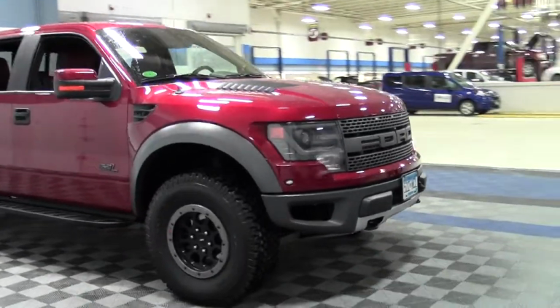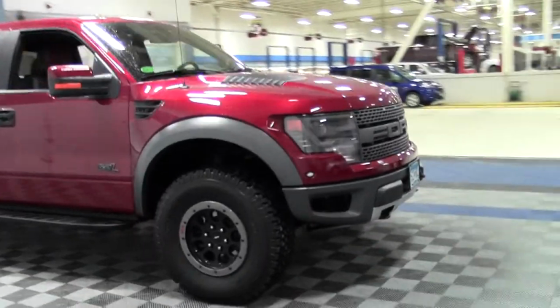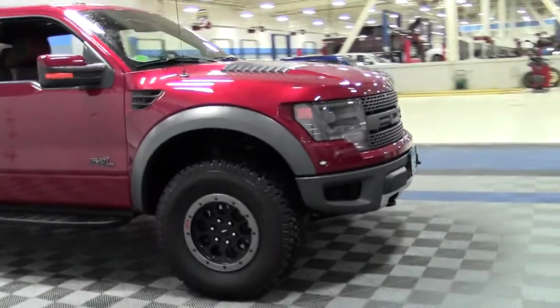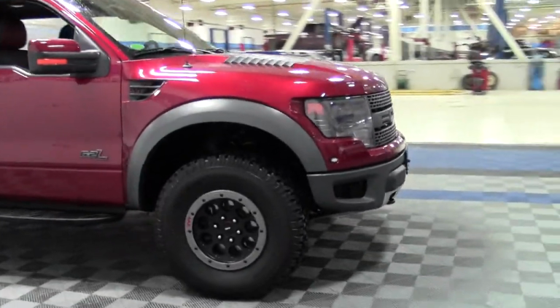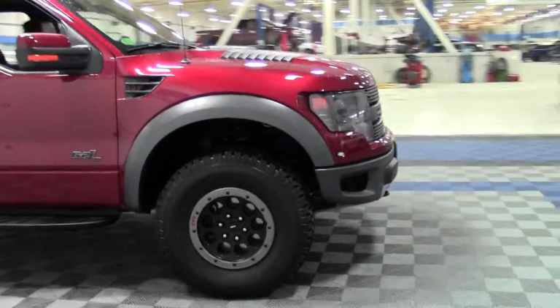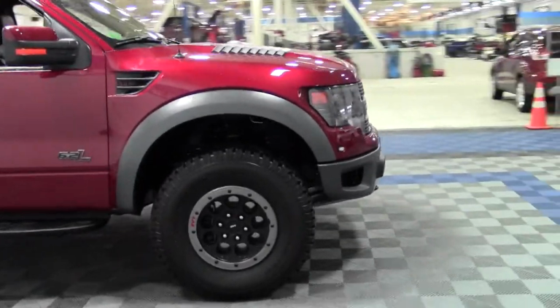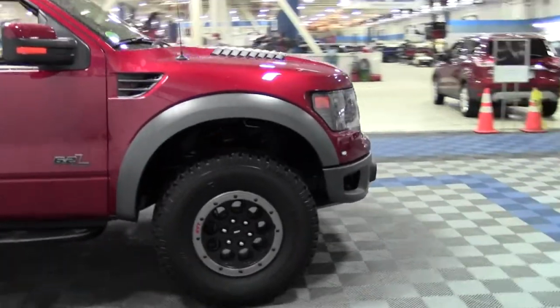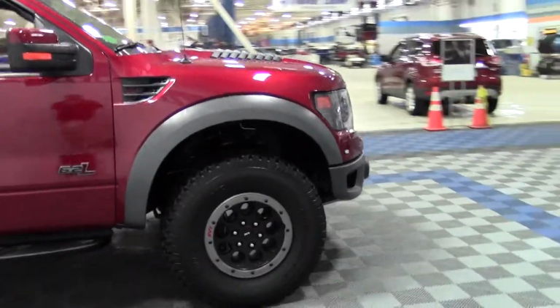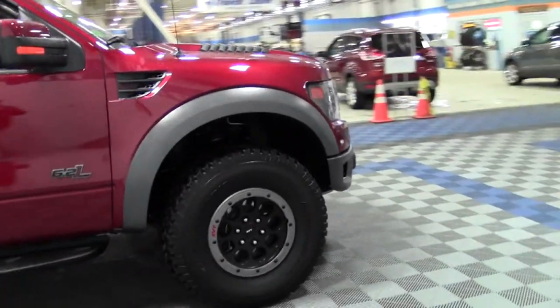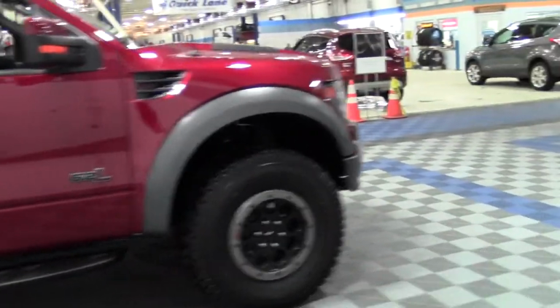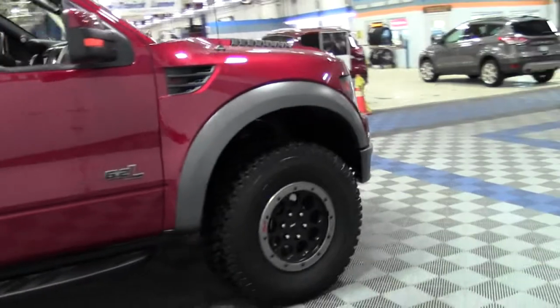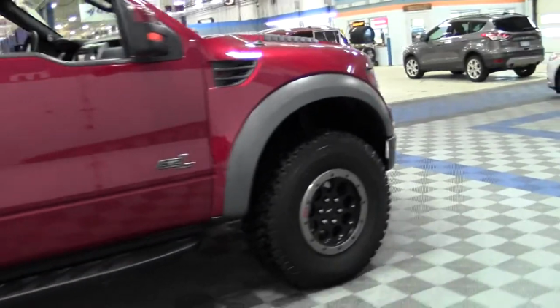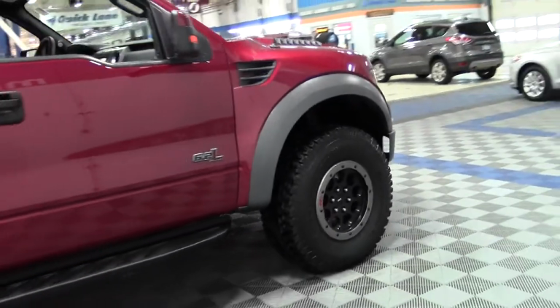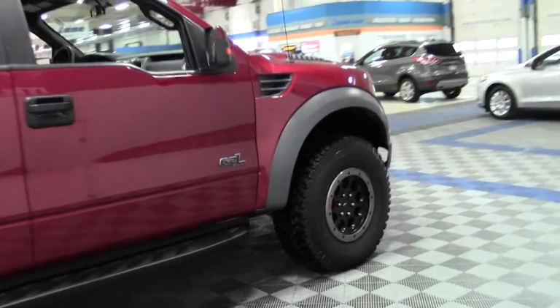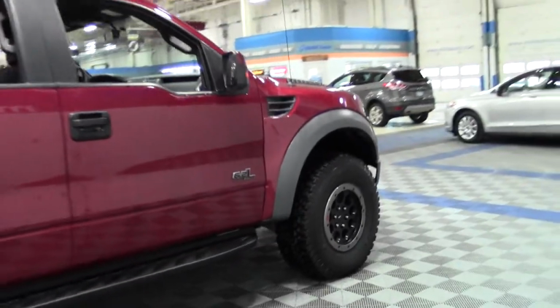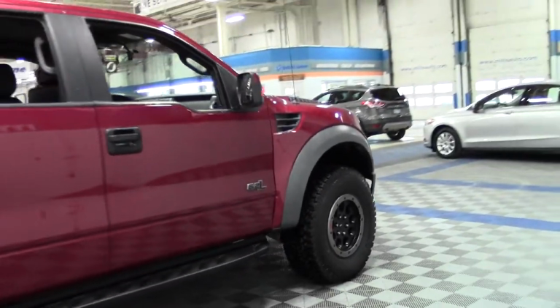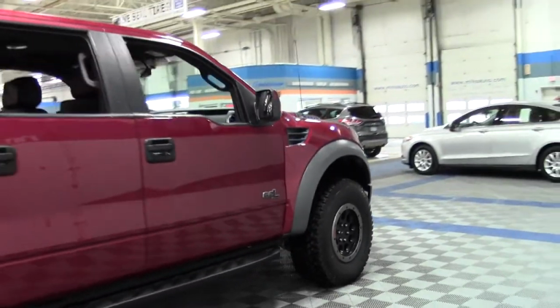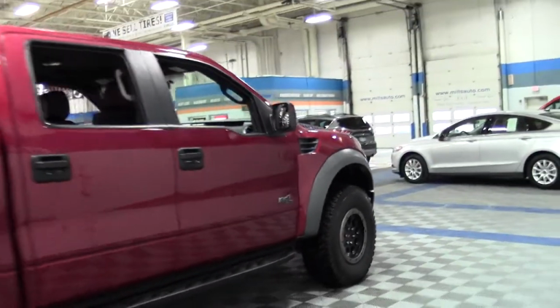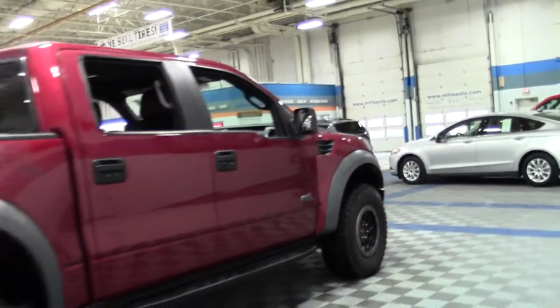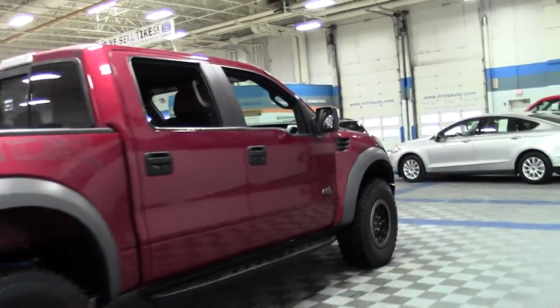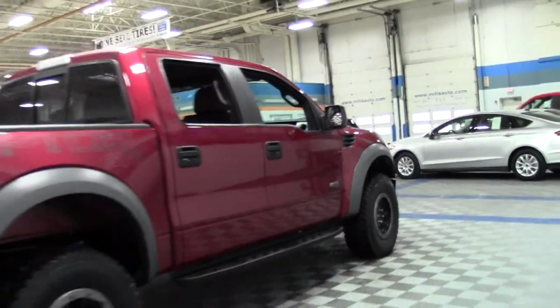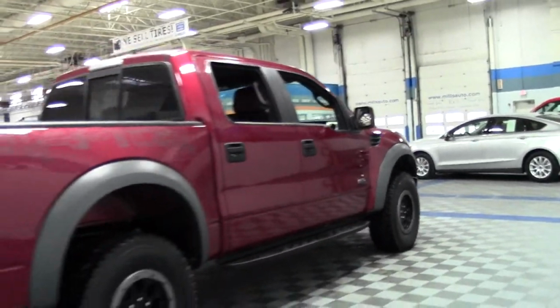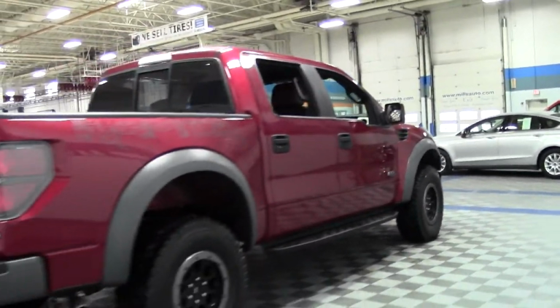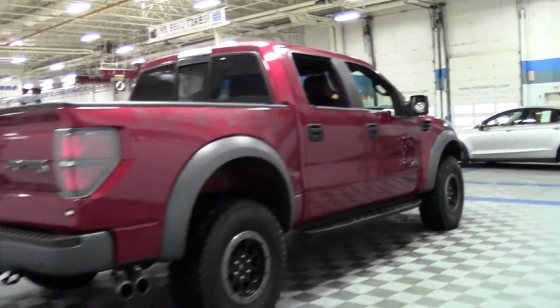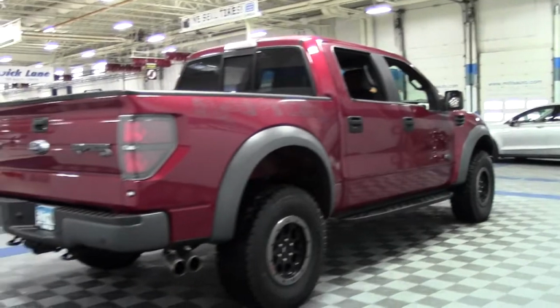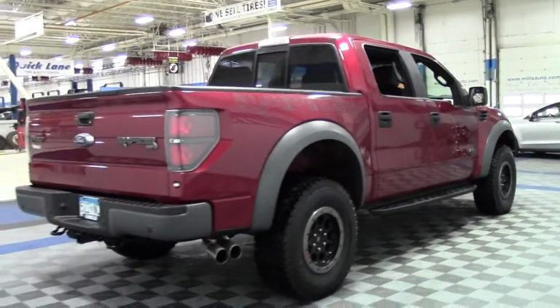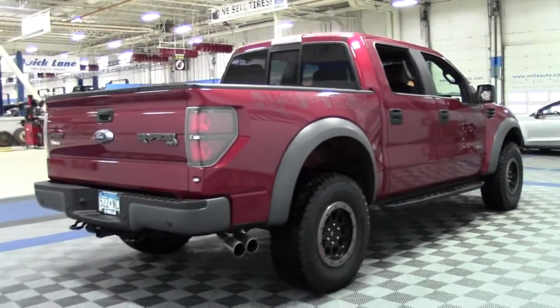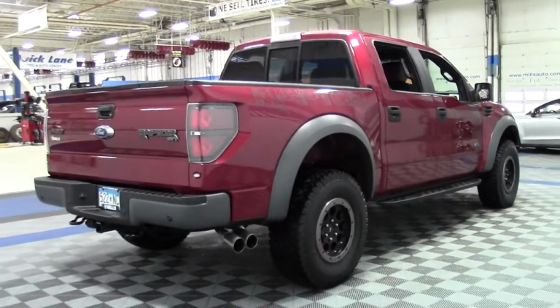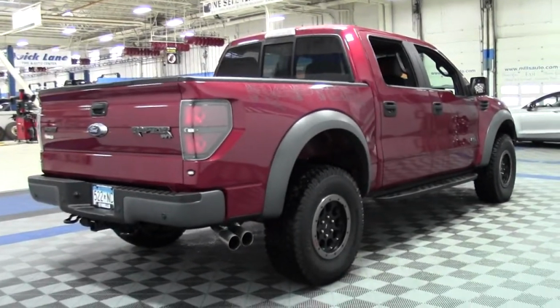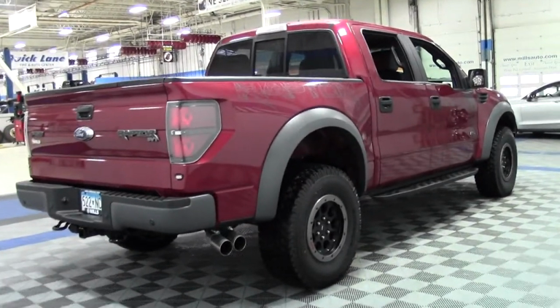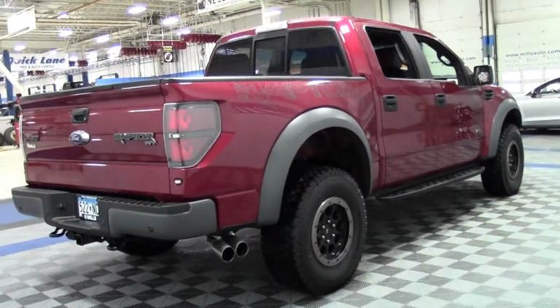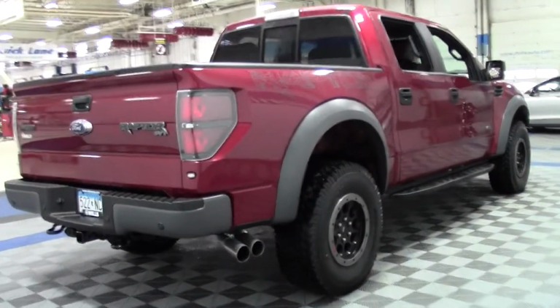Four wheel drive, limited slip differential, Bluetooth, traction stability control, a moon roof, reverse camera, navigation. Just packed with amazing features.